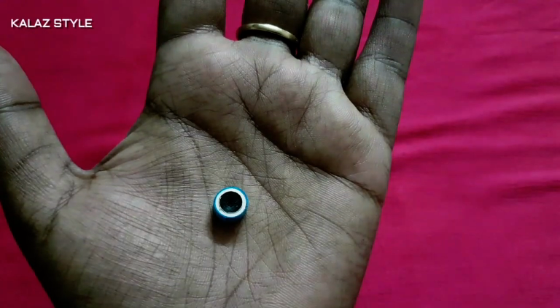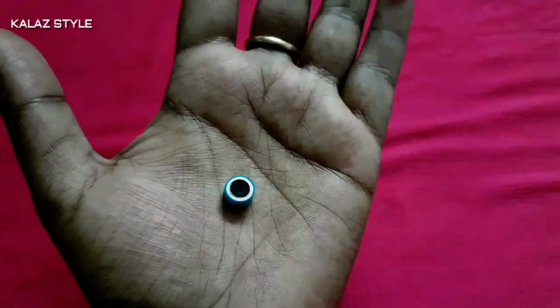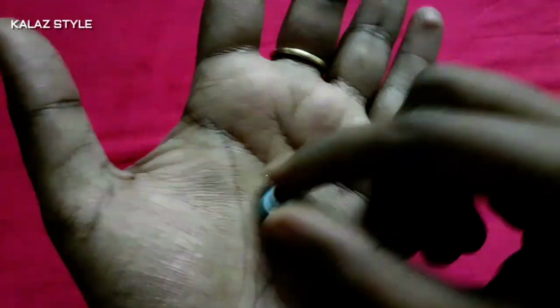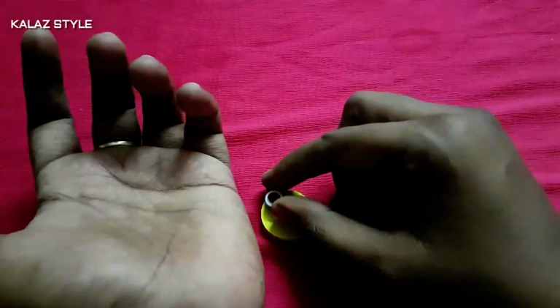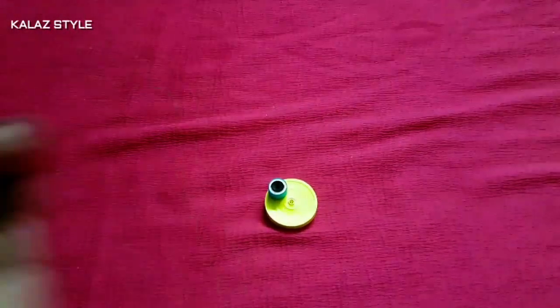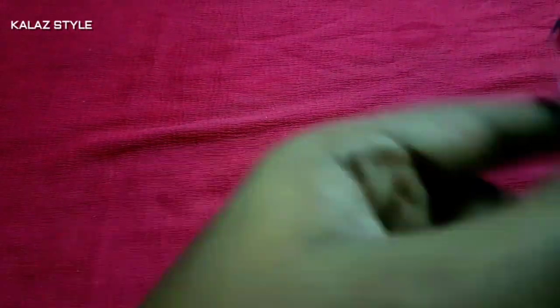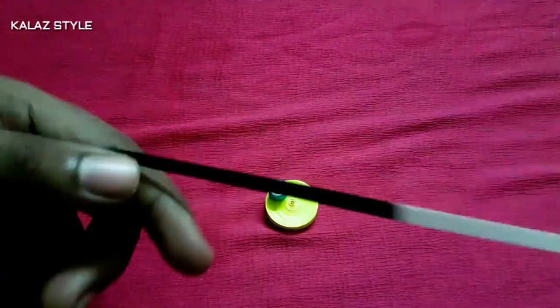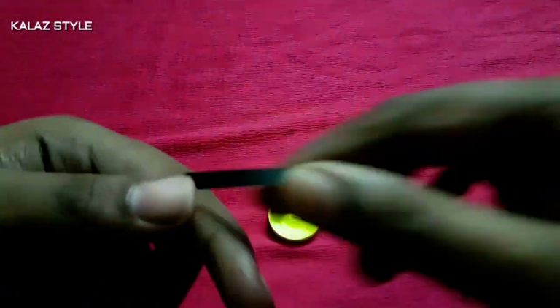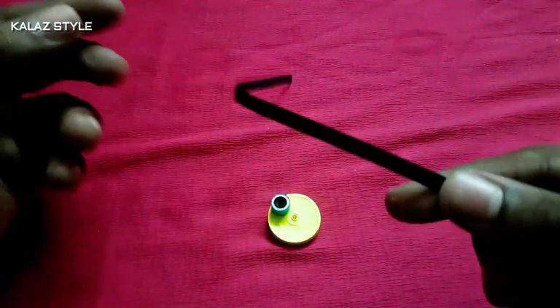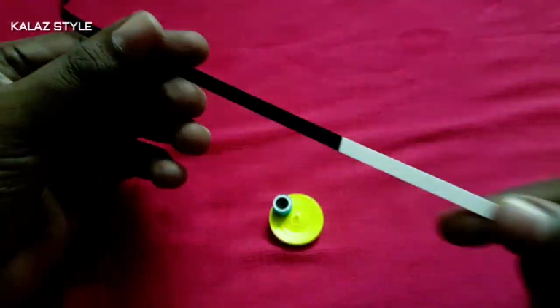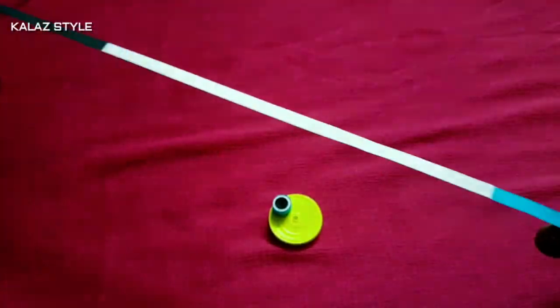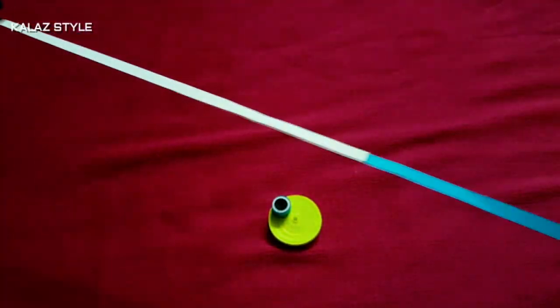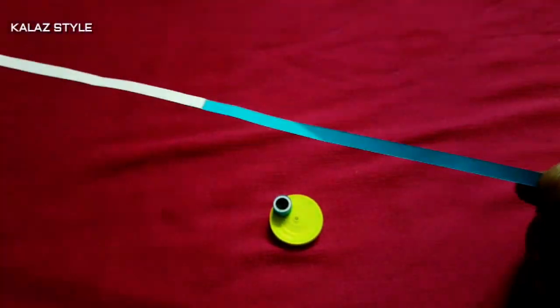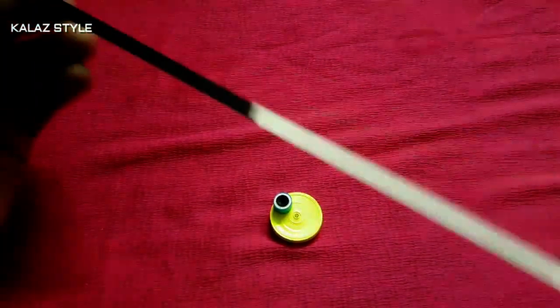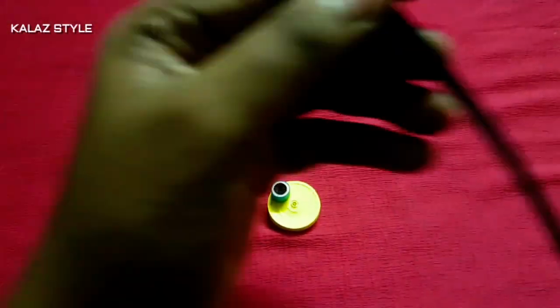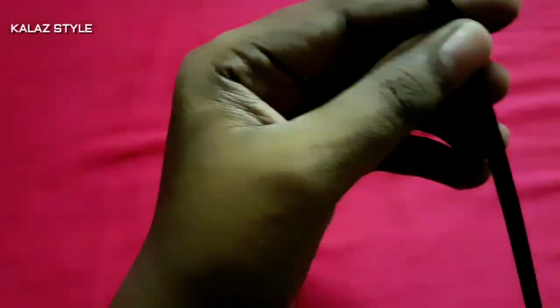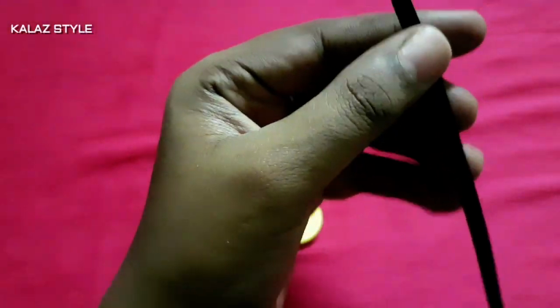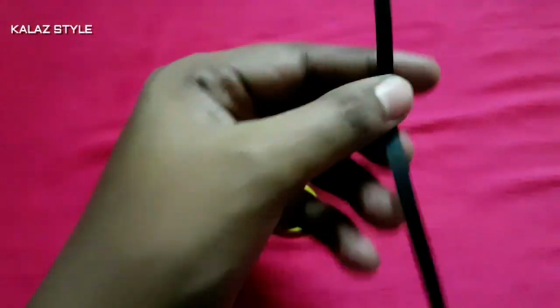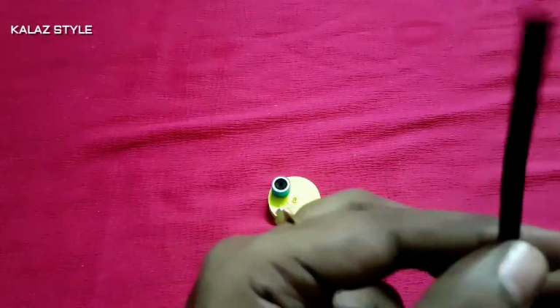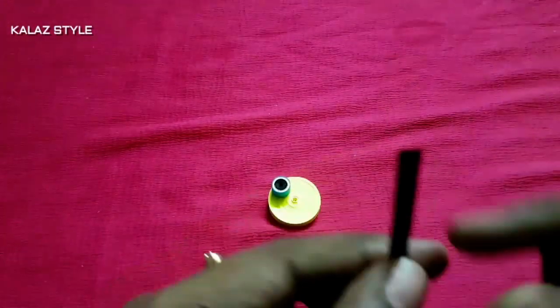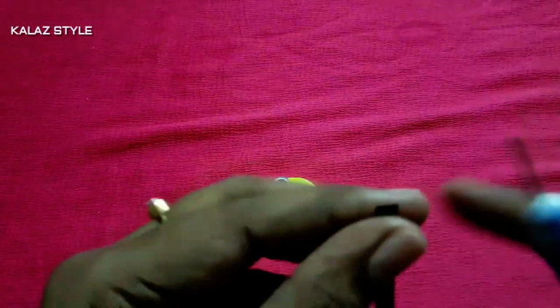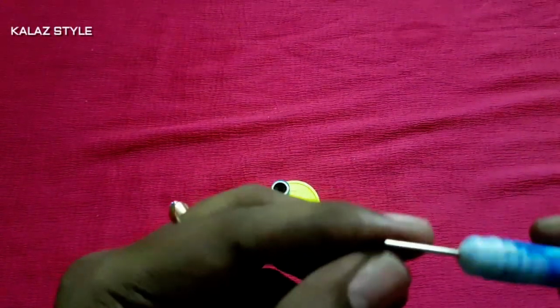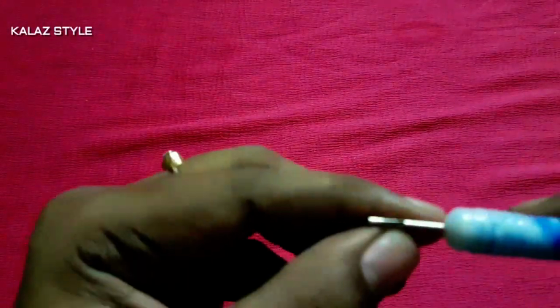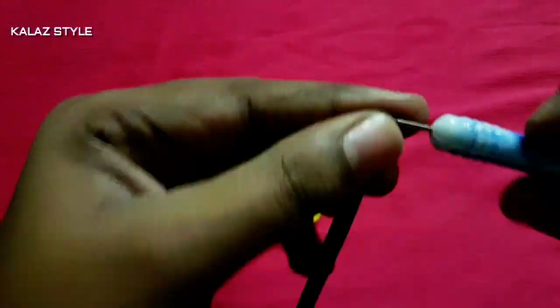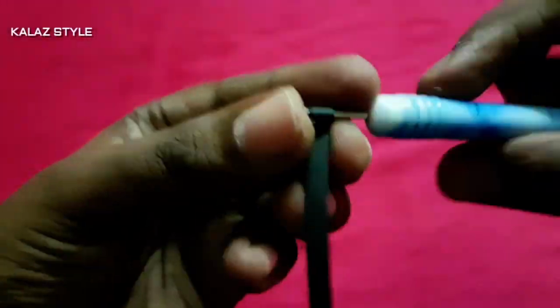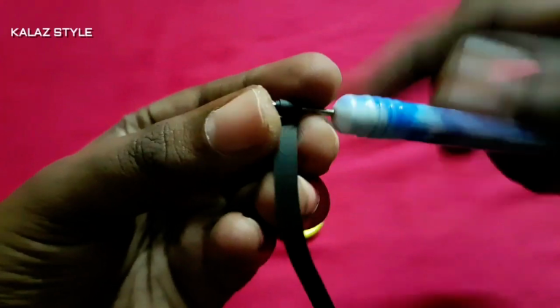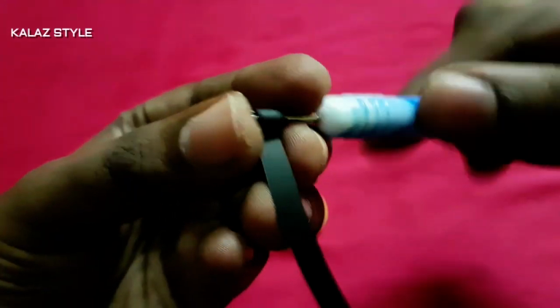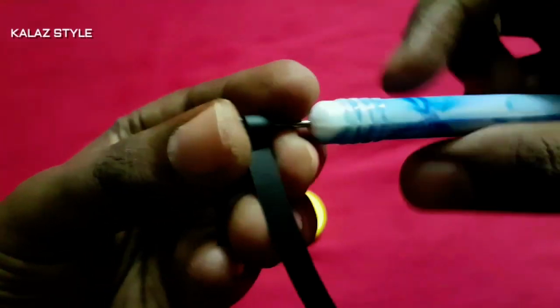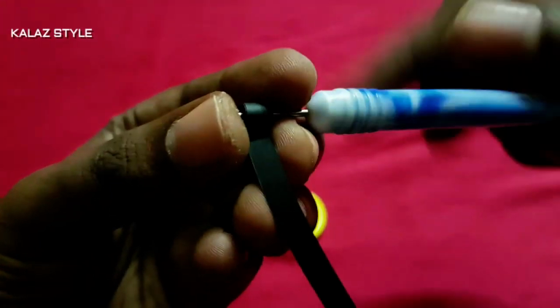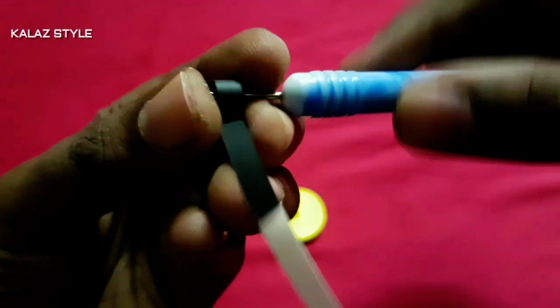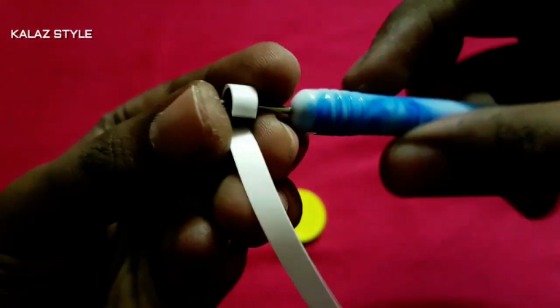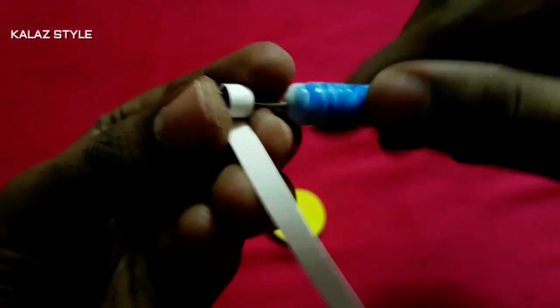Now let me show how to make the owl's eye. For that, take half a strip of black and half a strip of white, and one fourth strip of blue. Connect everything and make a tight coil, starting to roll from black to blue.